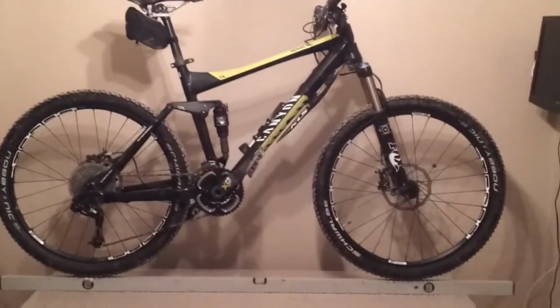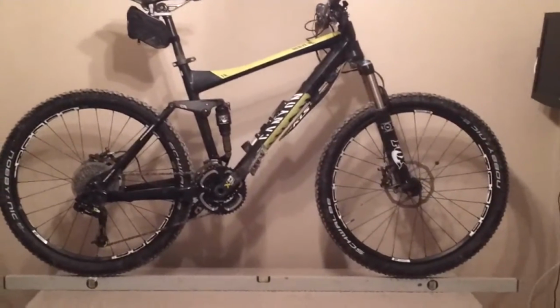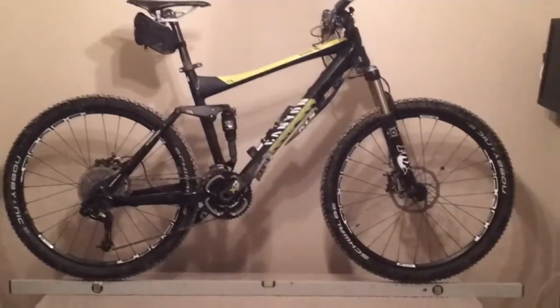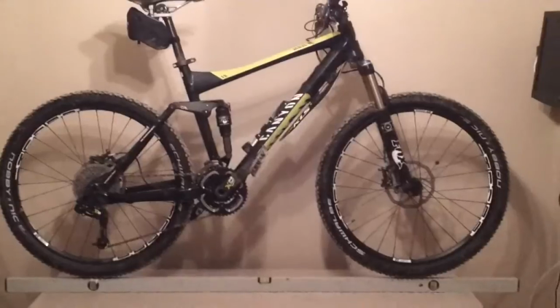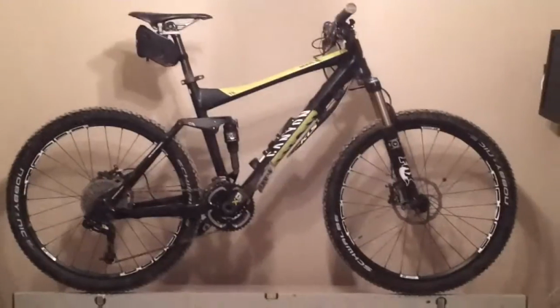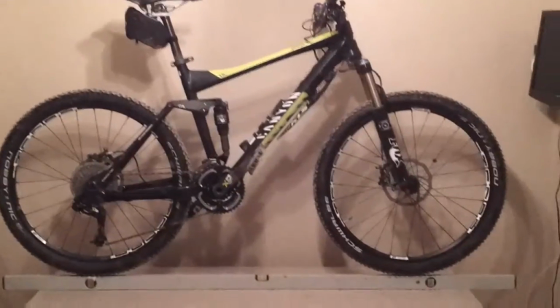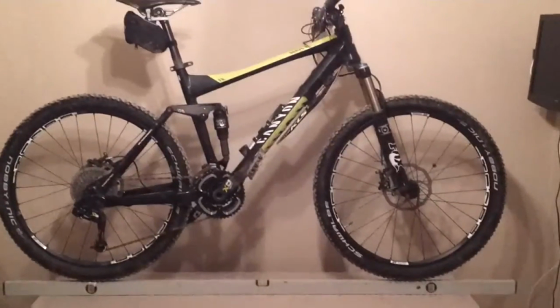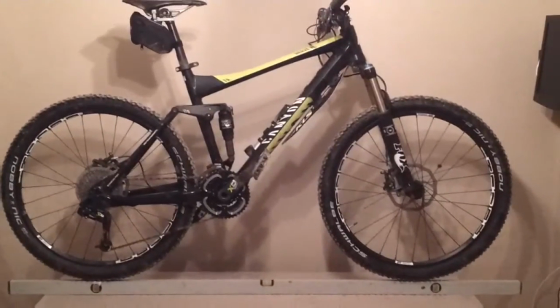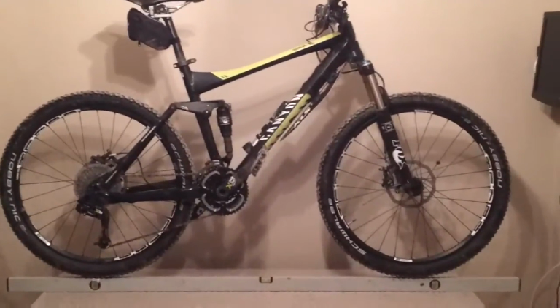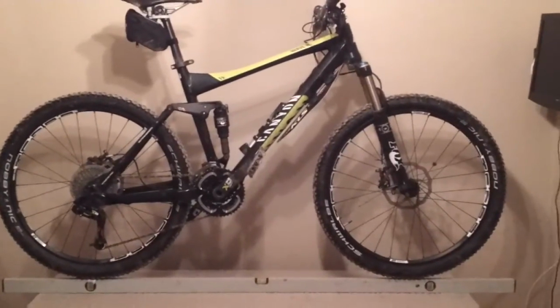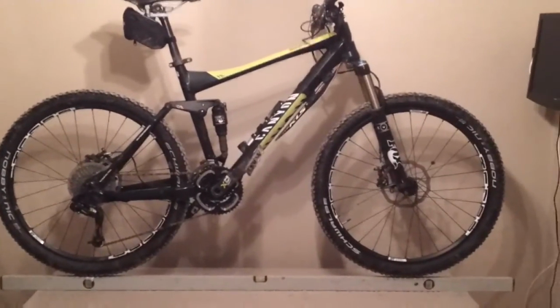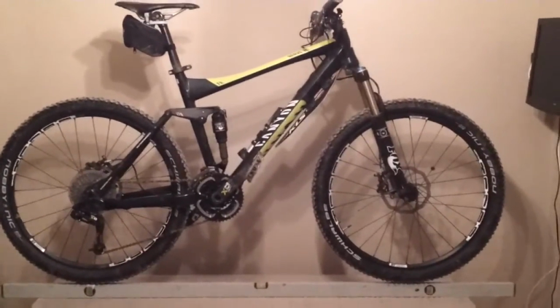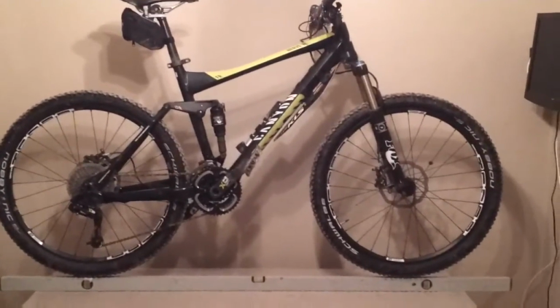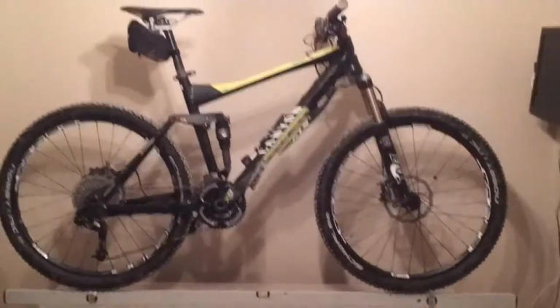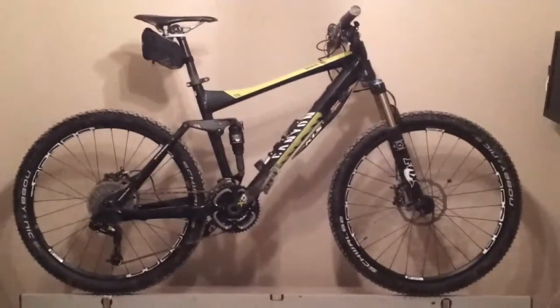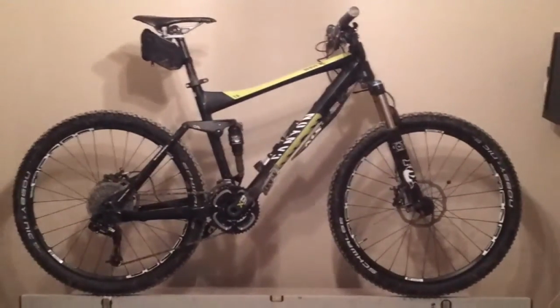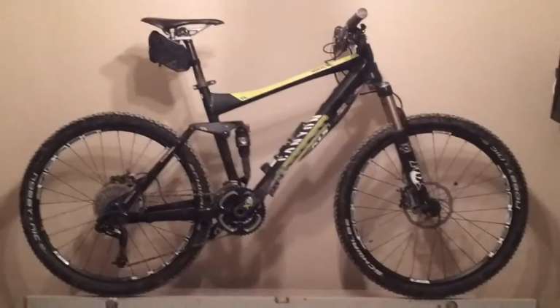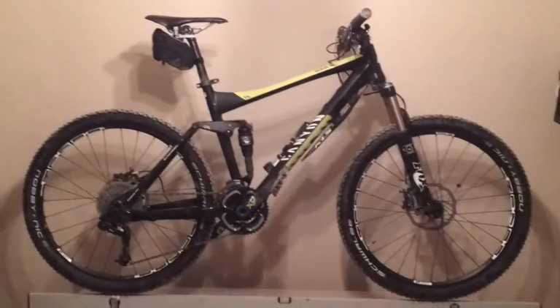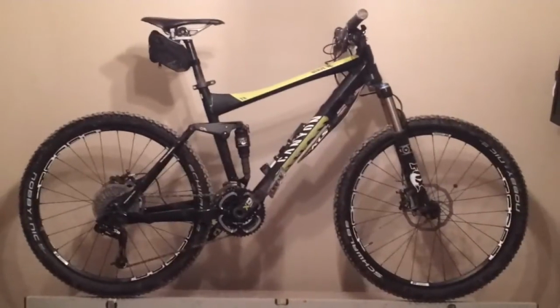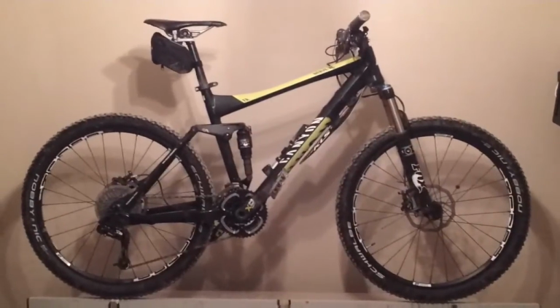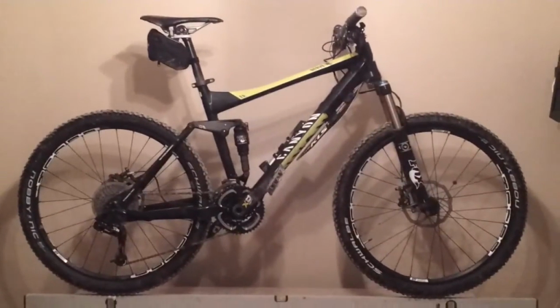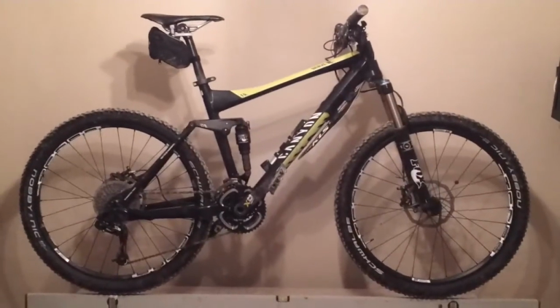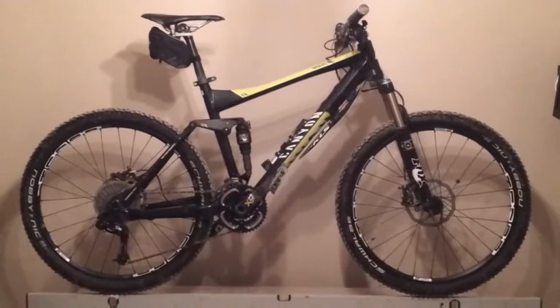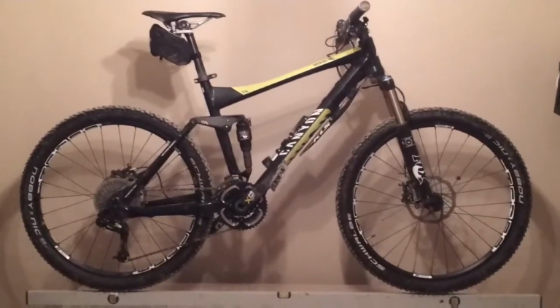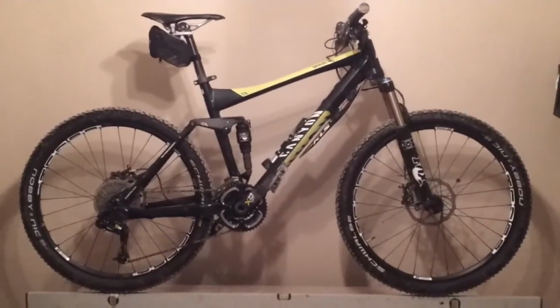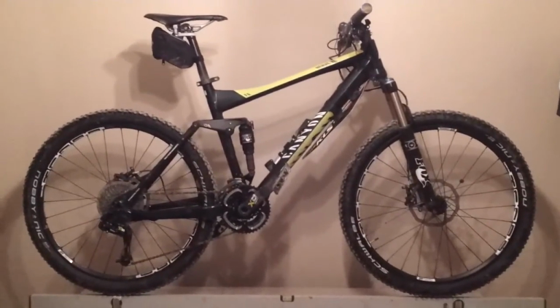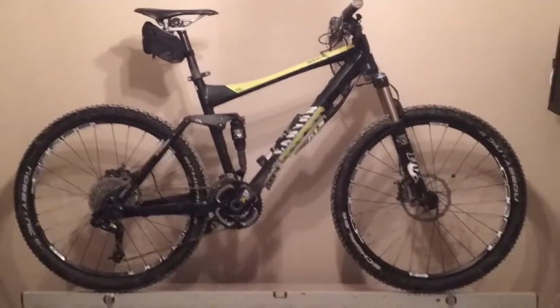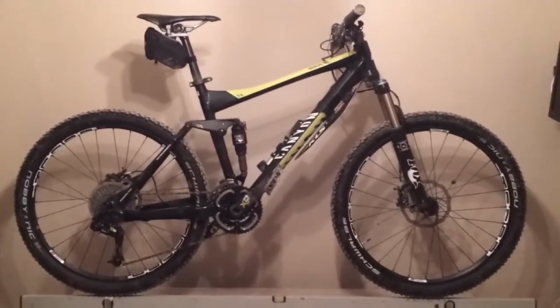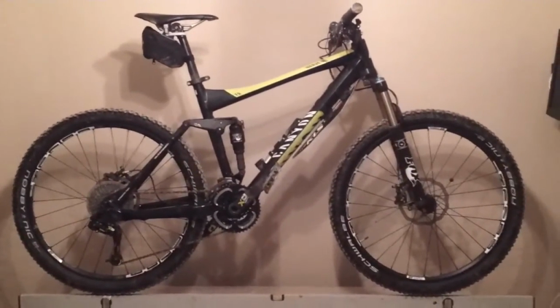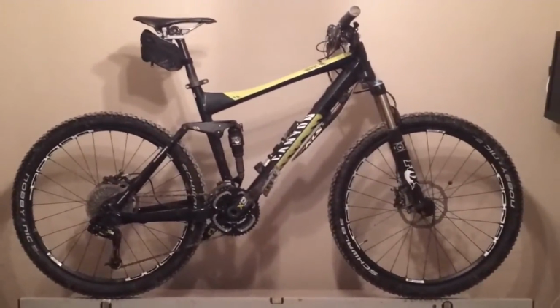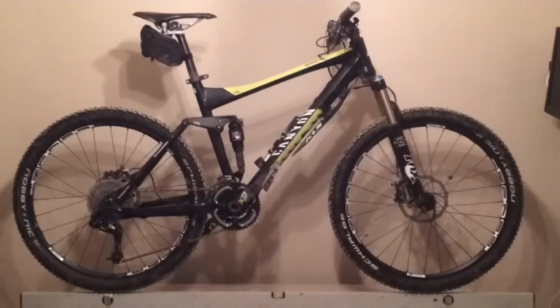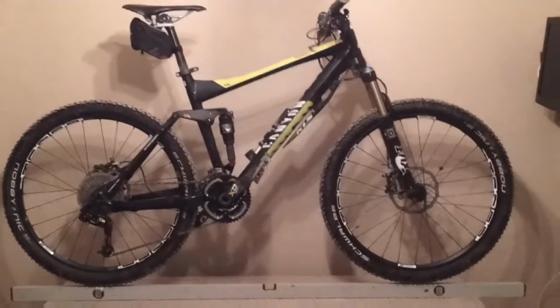As you know, the head angle affects how the bike handles. Before I check the head angle with an angle finder — which is the method that Canyon uses for checking the head angle — I'd like to point out four things.